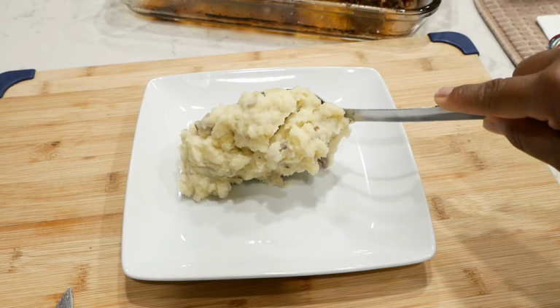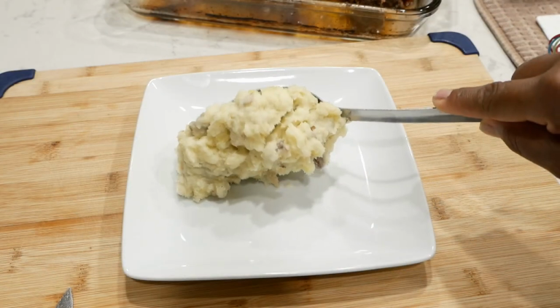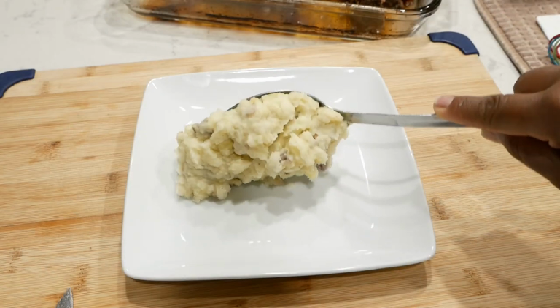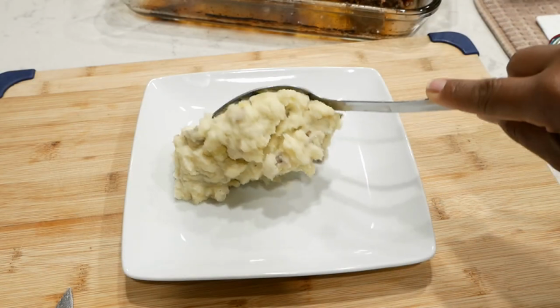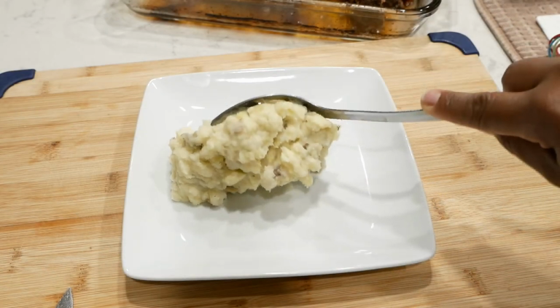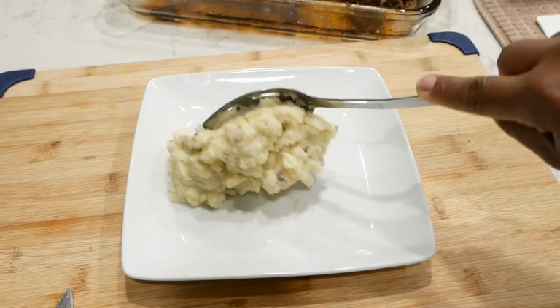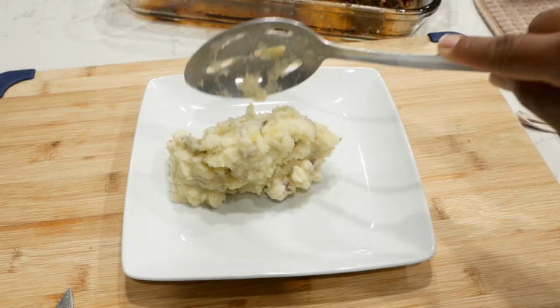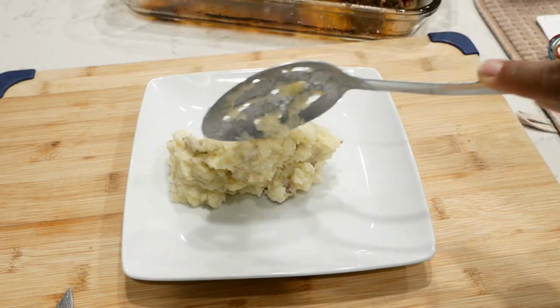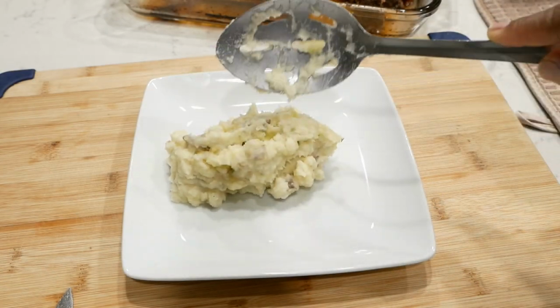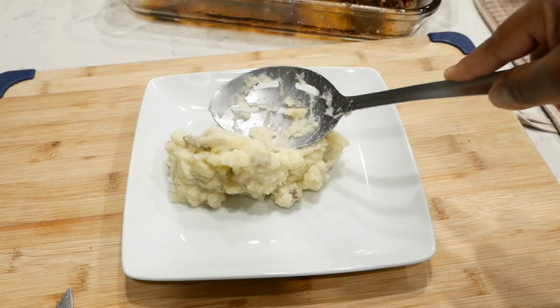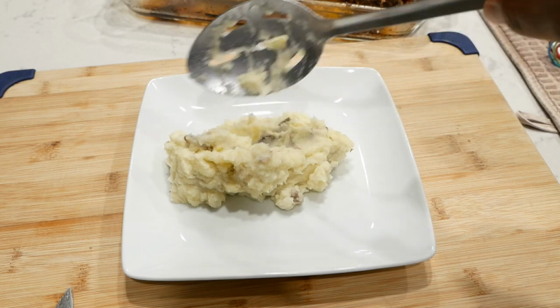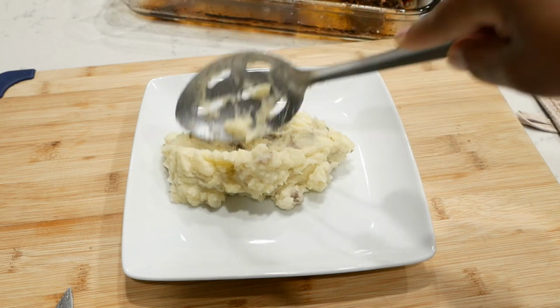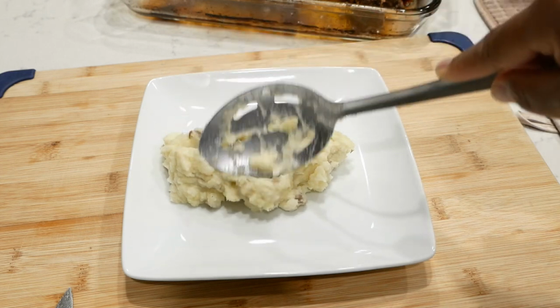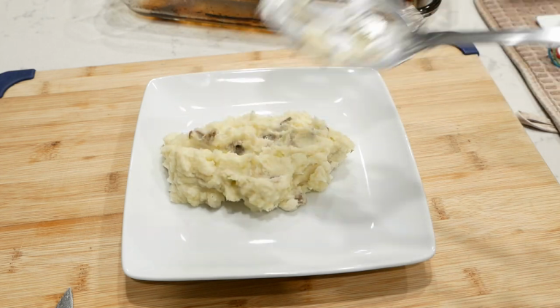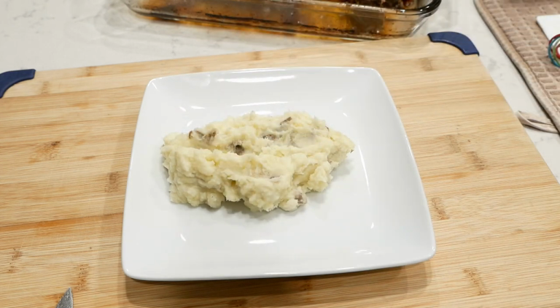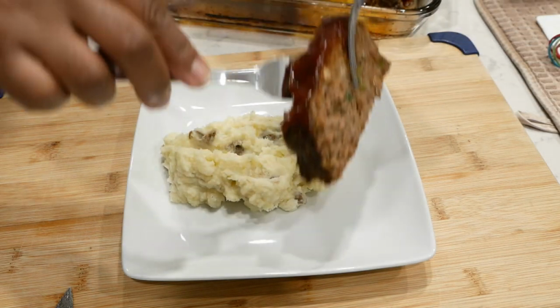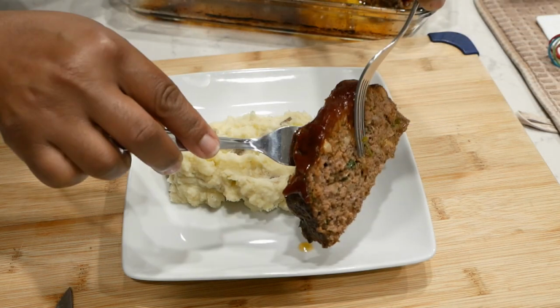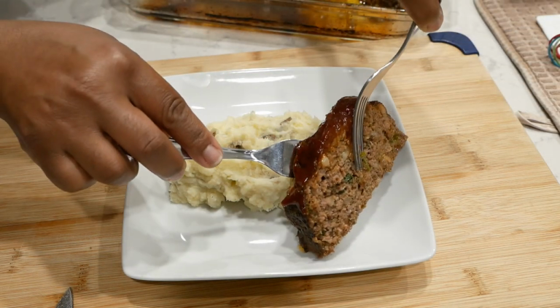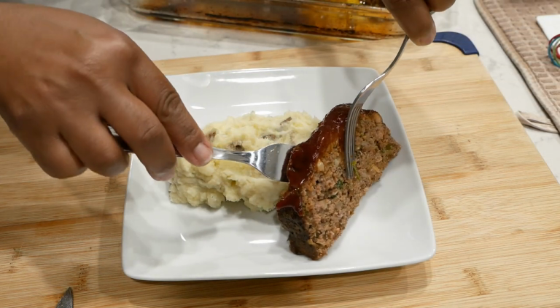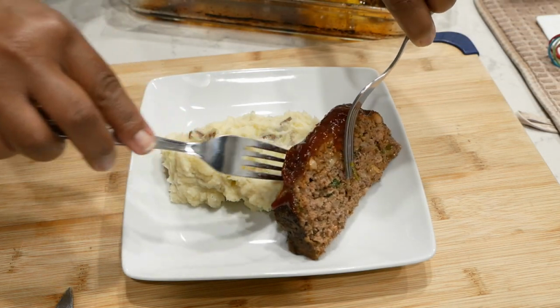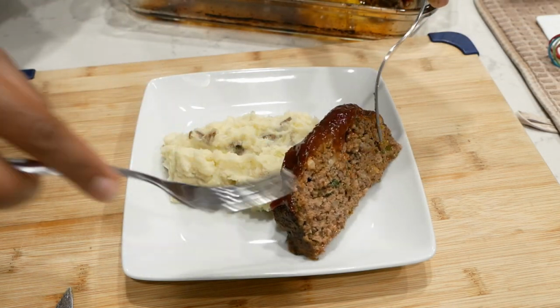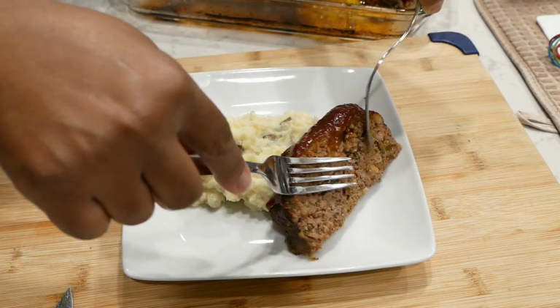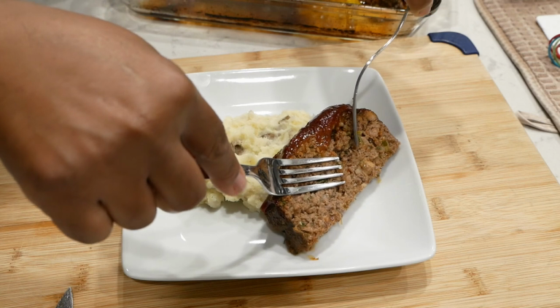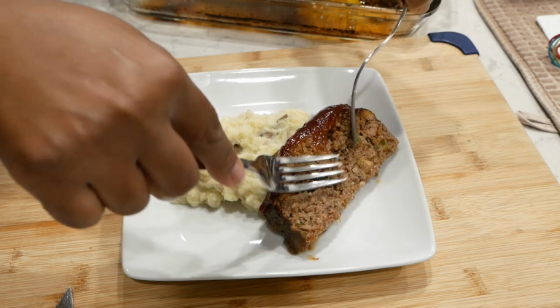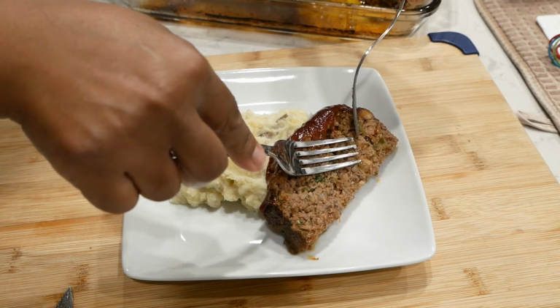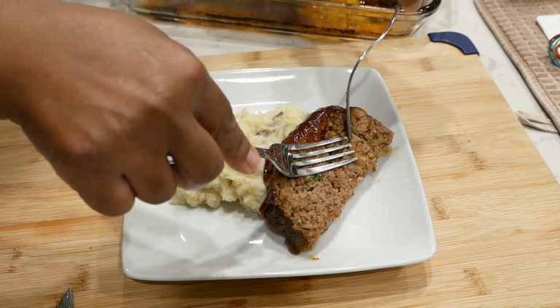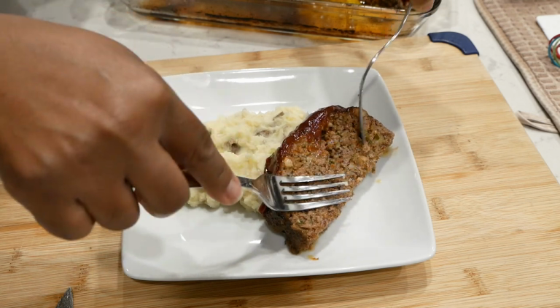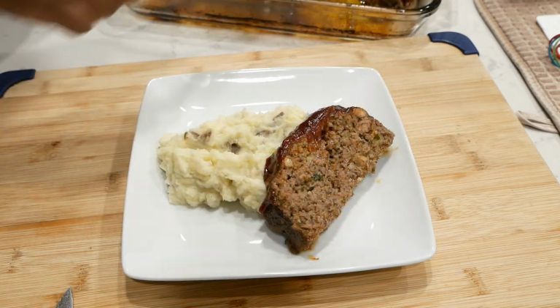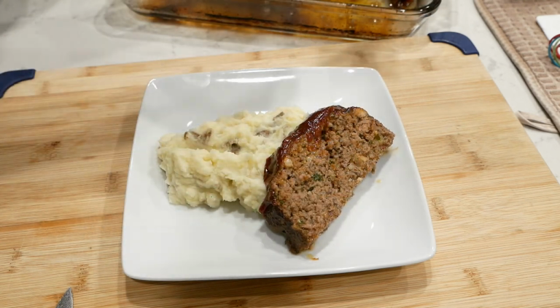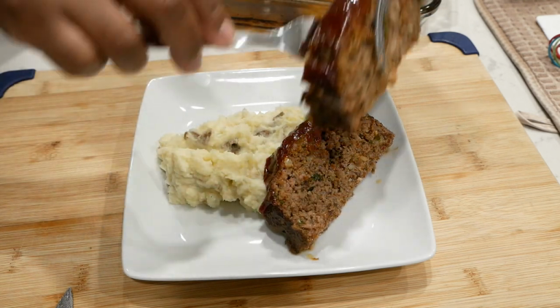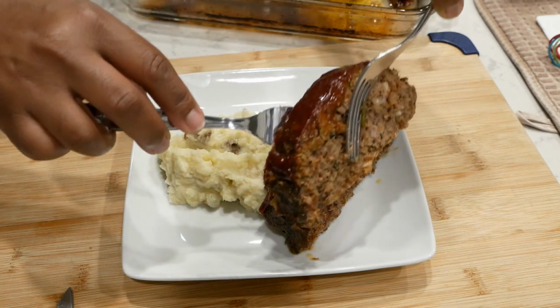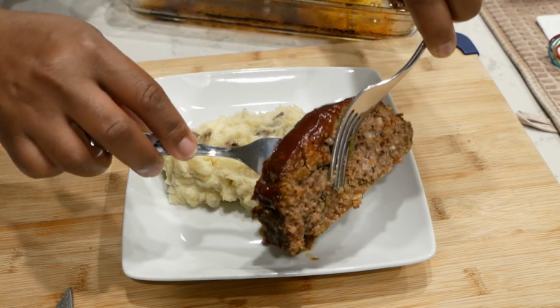You might want to add some vegetables on the side. I really hope you guys will try this meatloaf recipe — let me know how yours turned out. As always, thank you so much for supporting this channel and I hope to catch you in my next video. Thanks for watching!